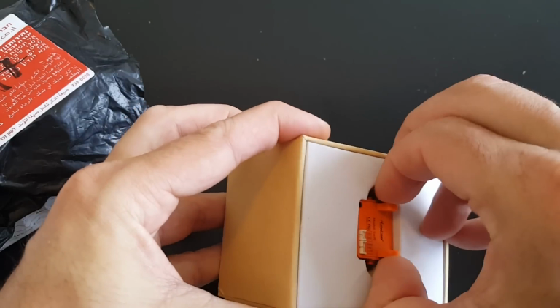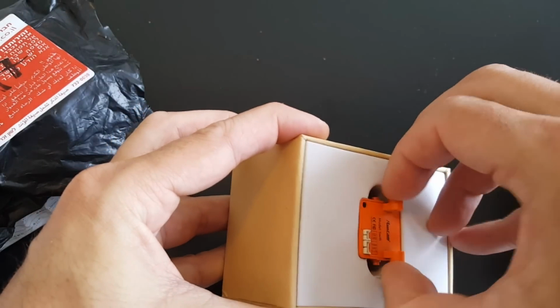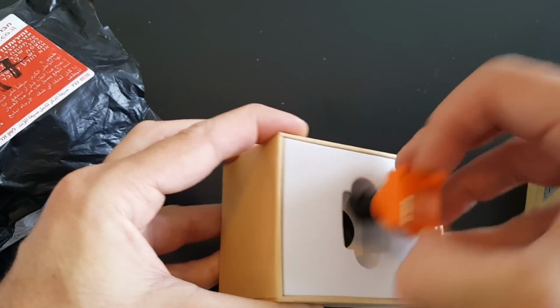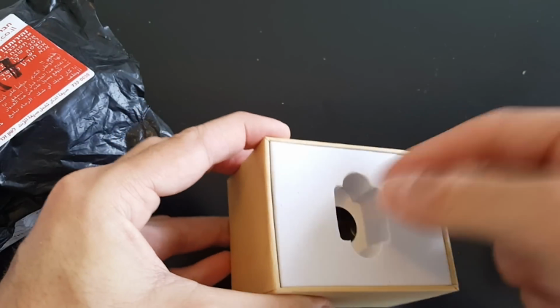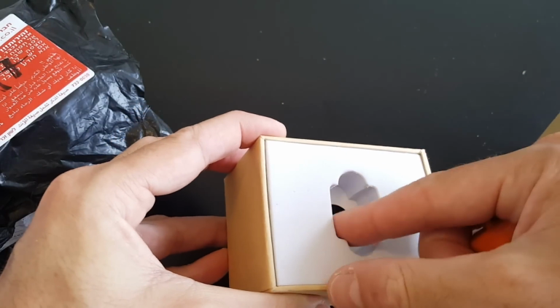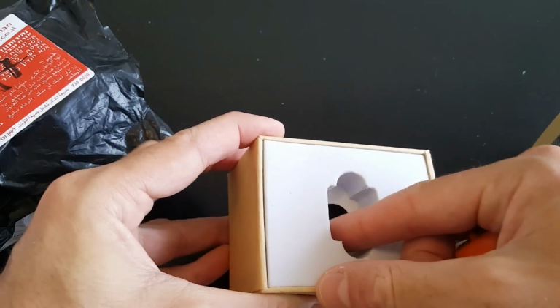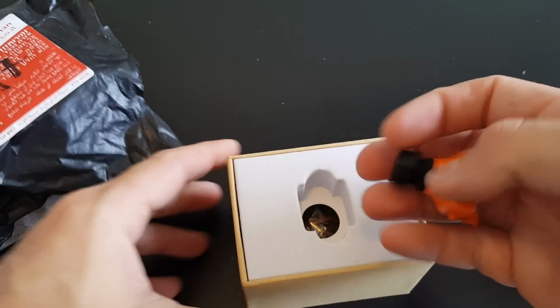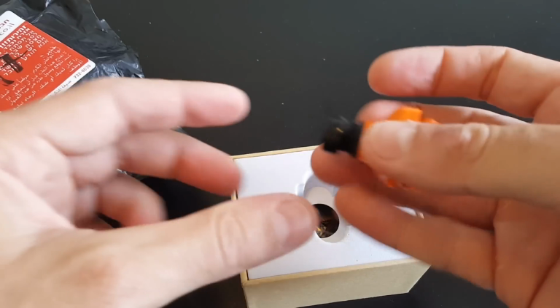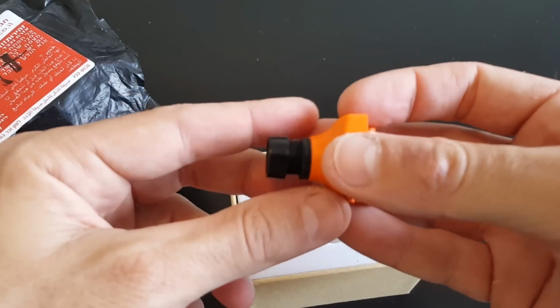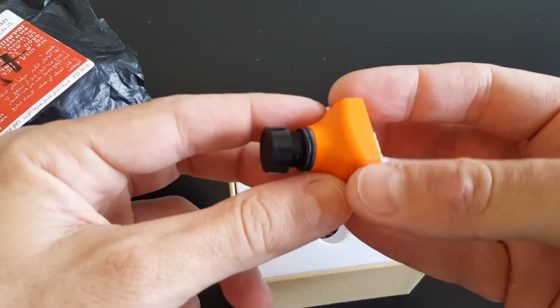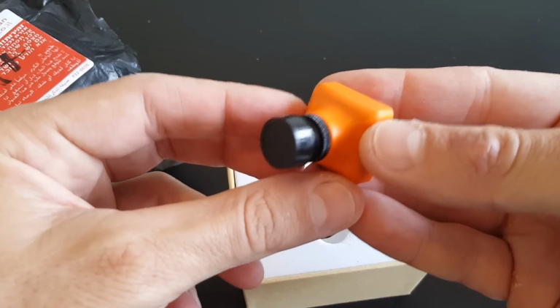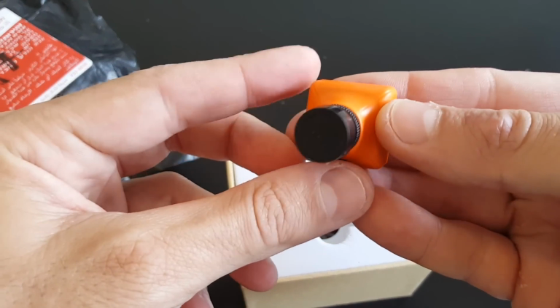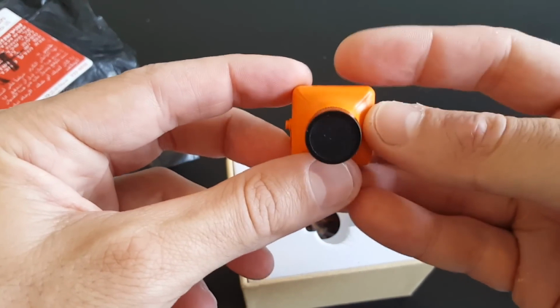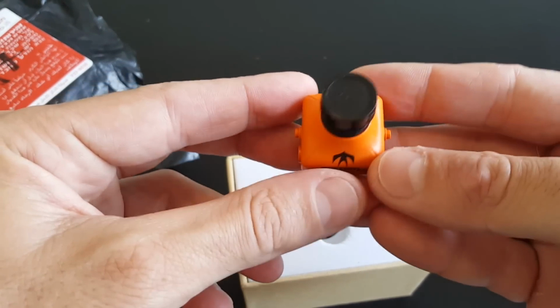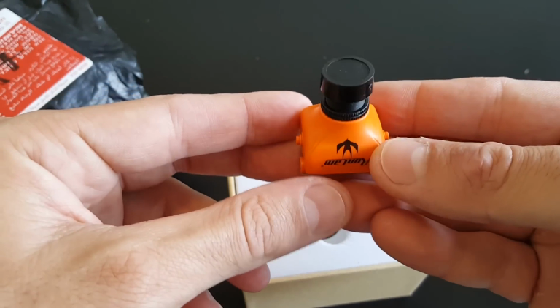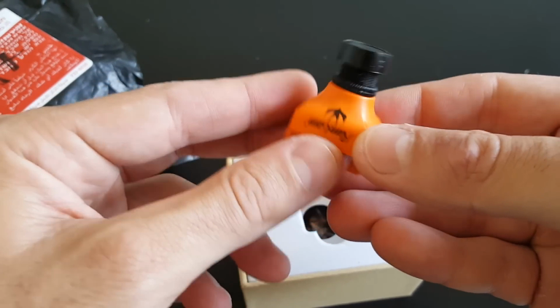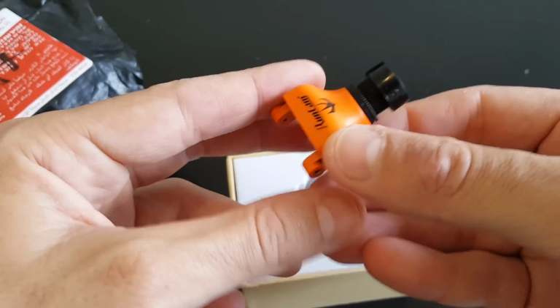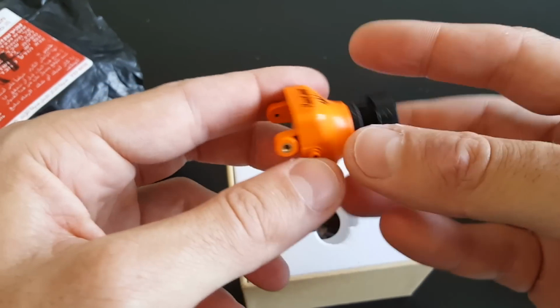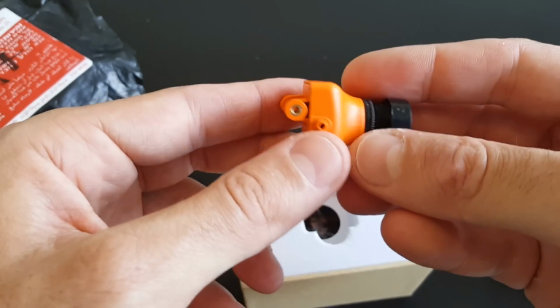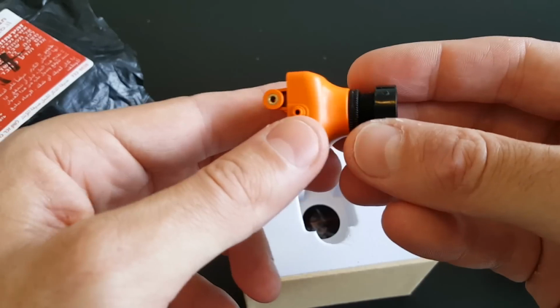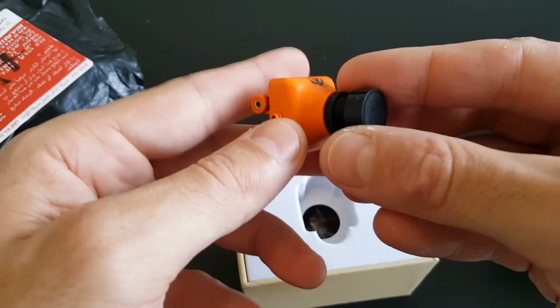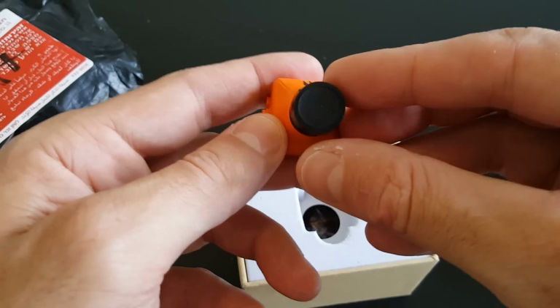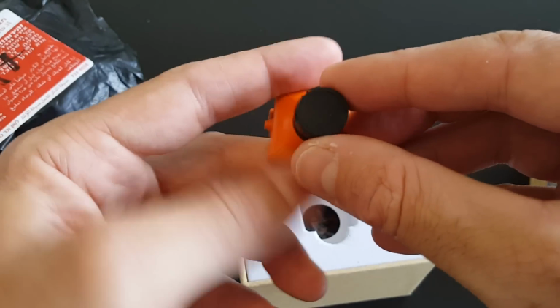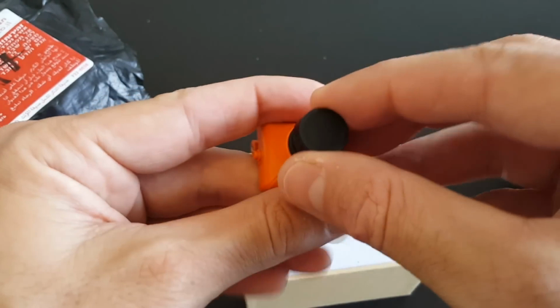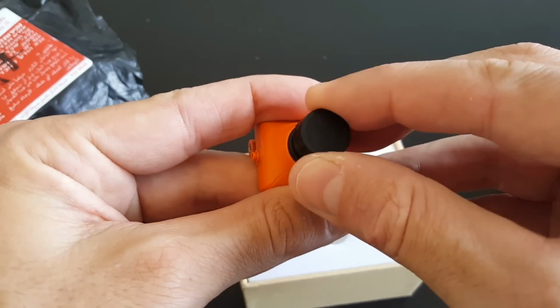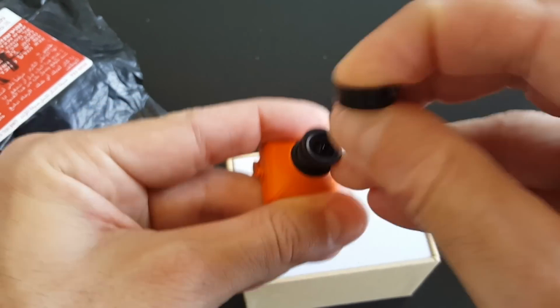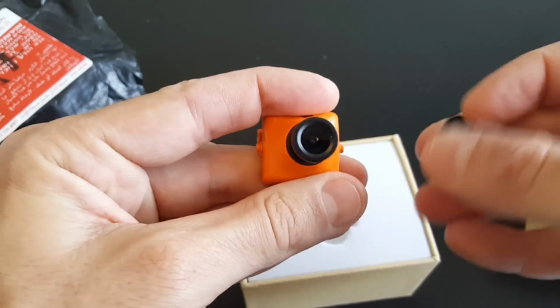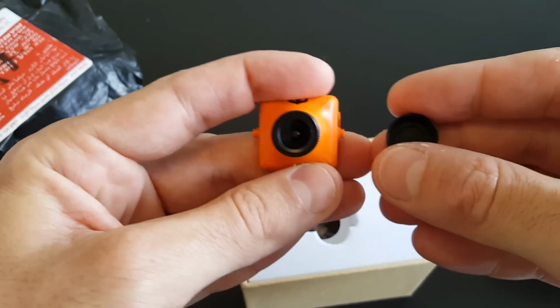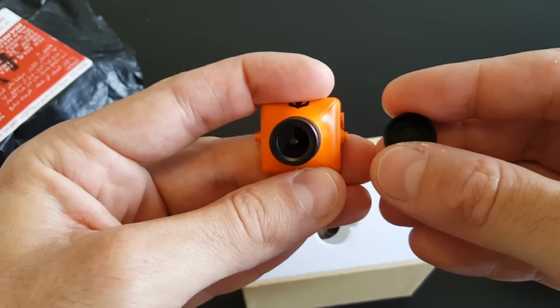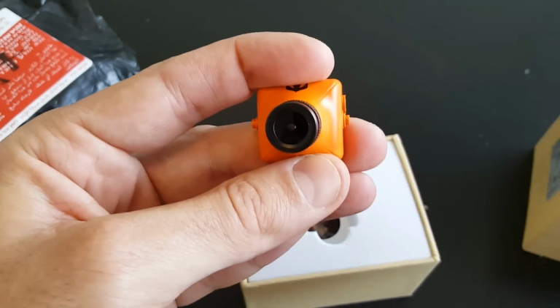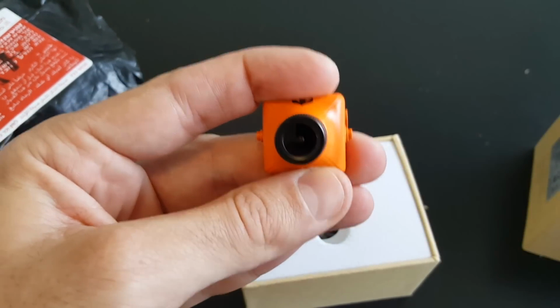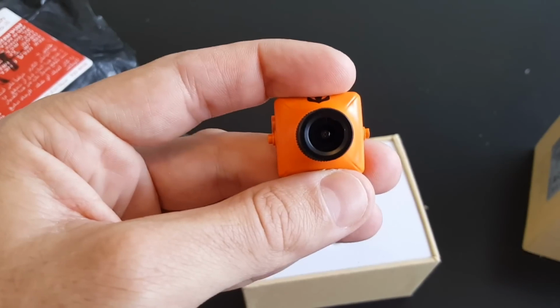As you can see, this is the orange version of the camera. It came well protected in this foam. The camera looks pretty good, I must say. This is the 2.8mm version.